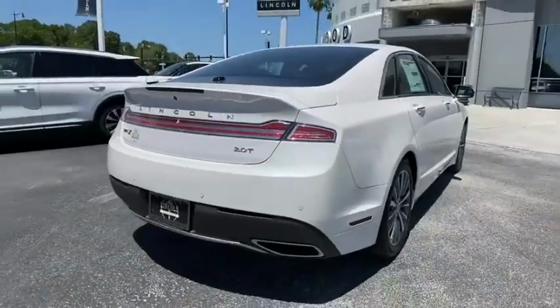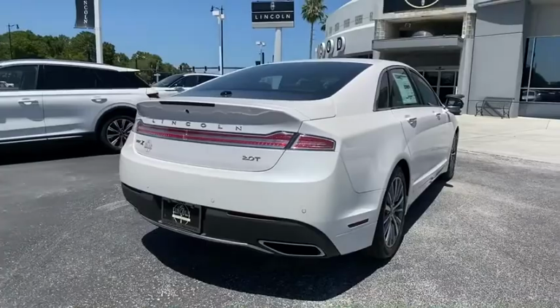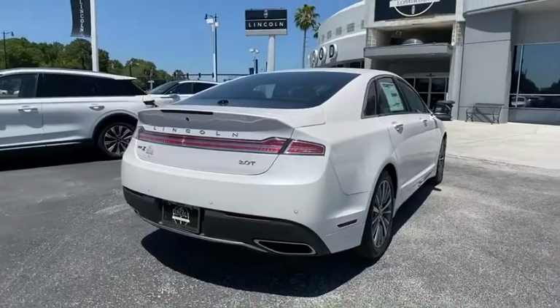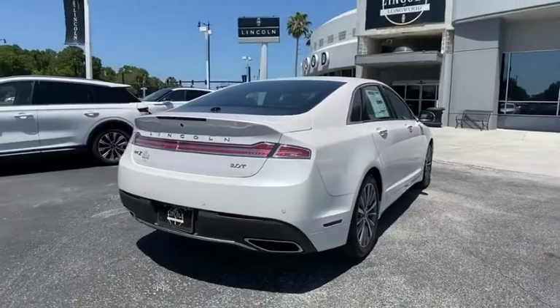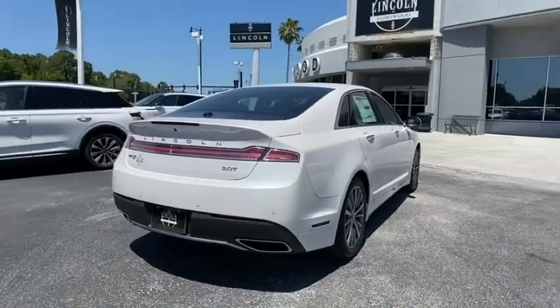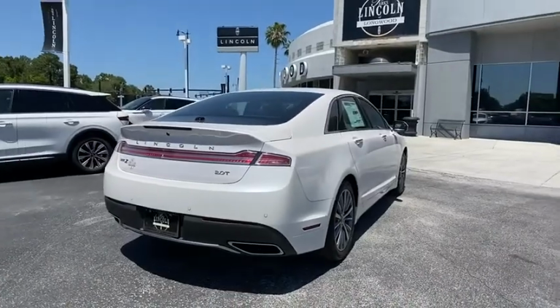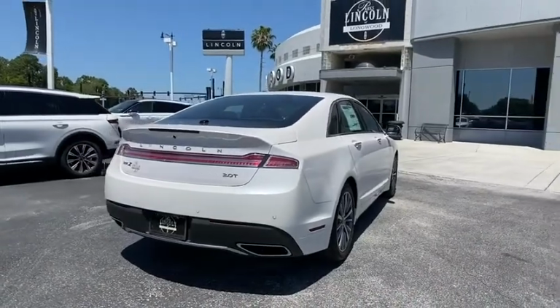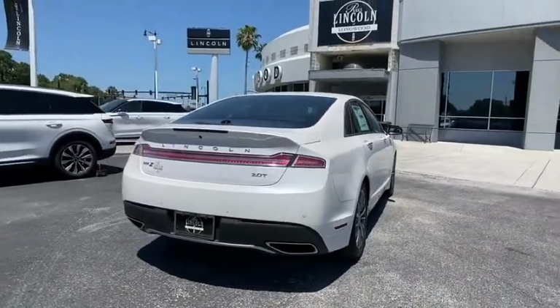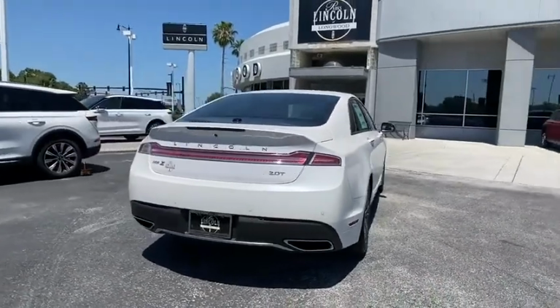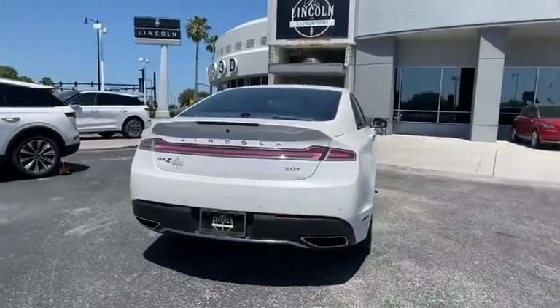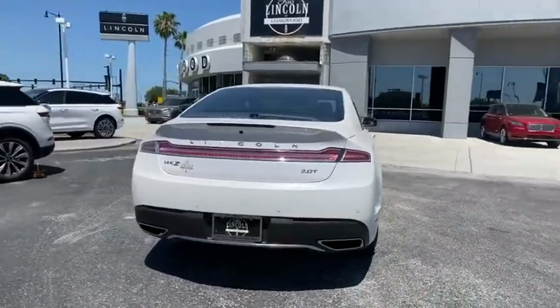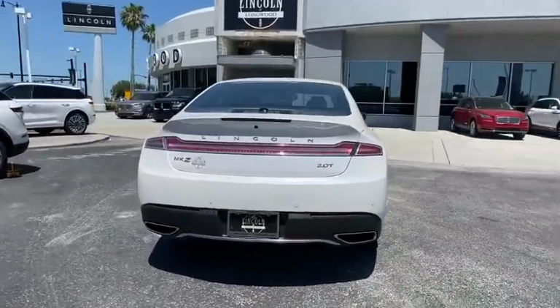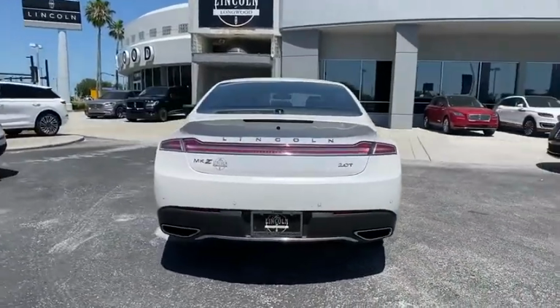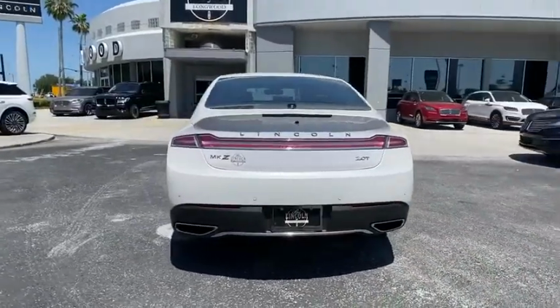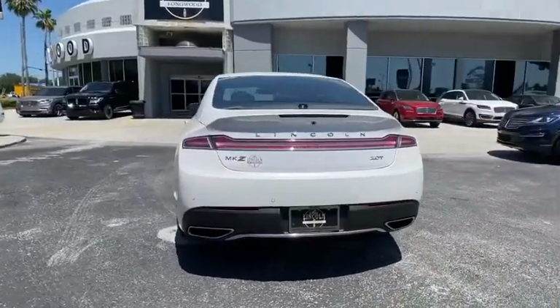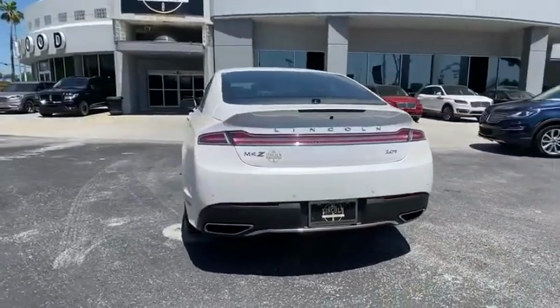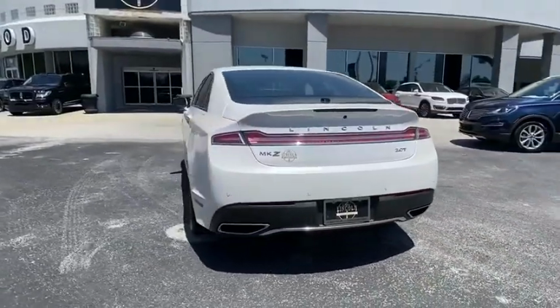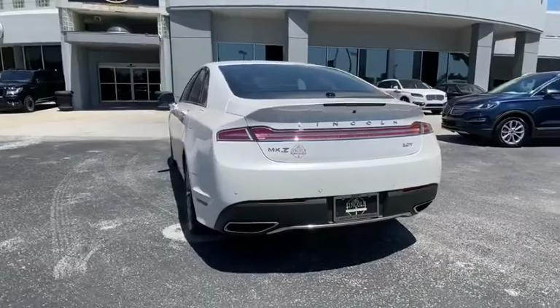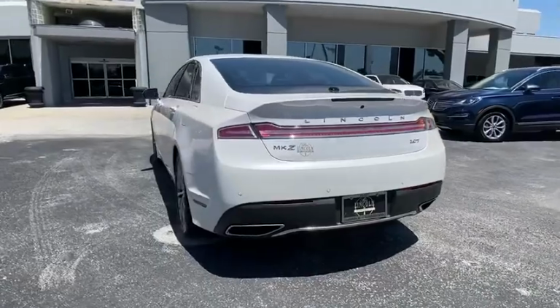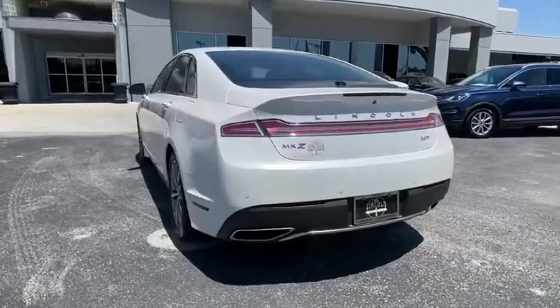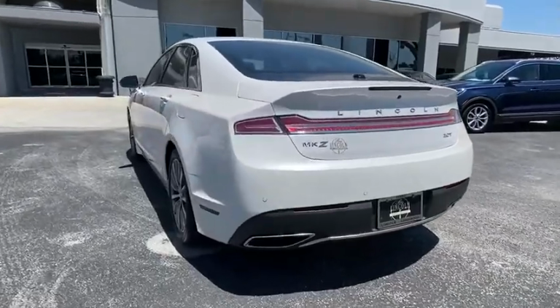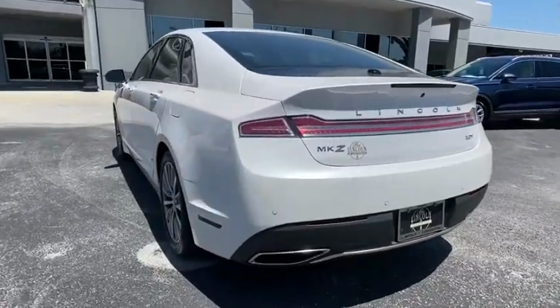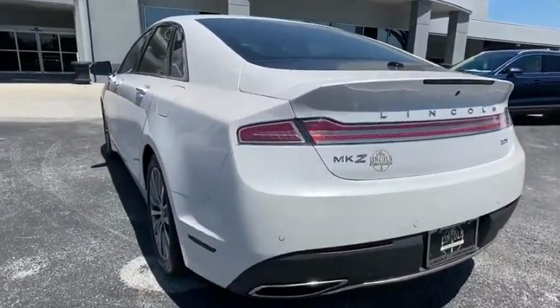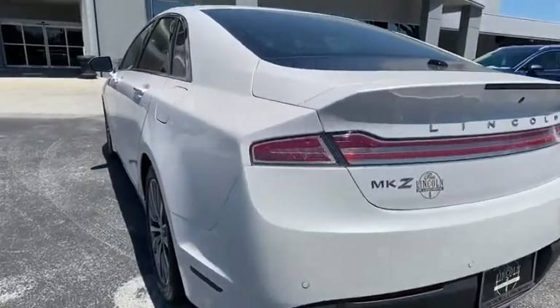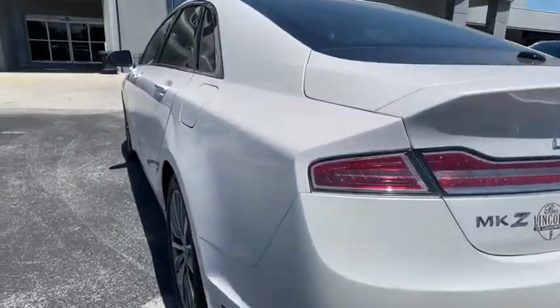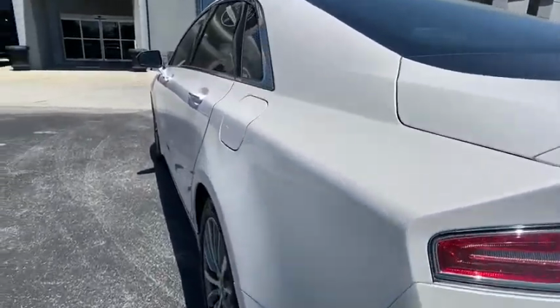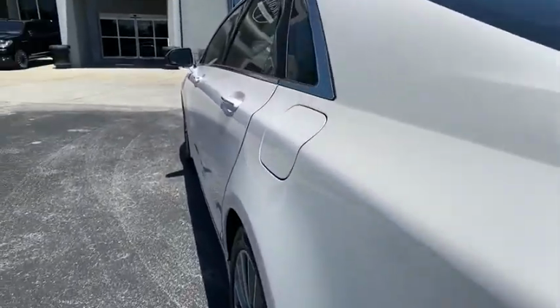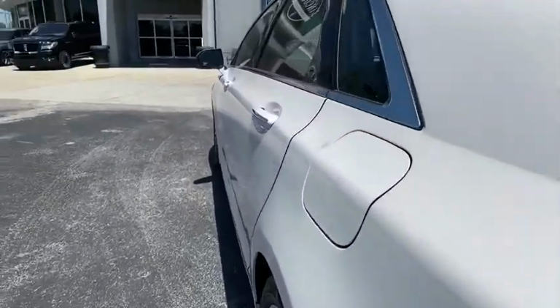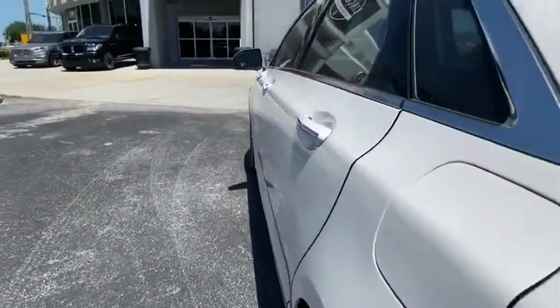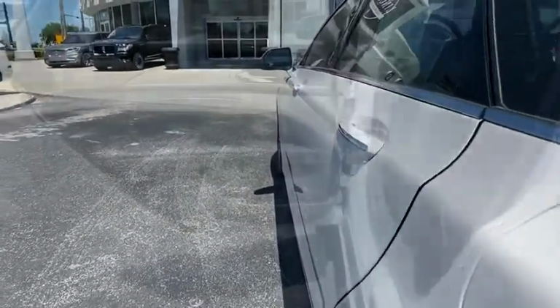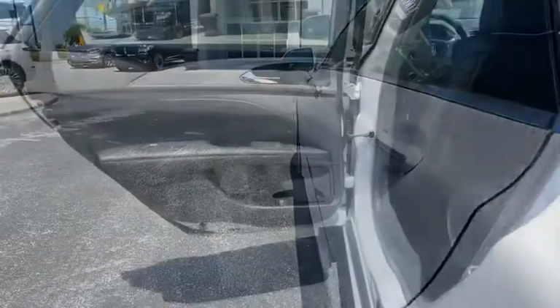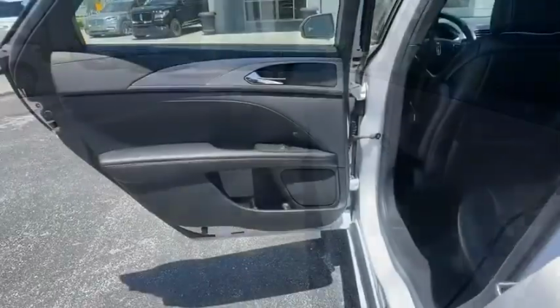Leather-wrapped steering wheel, power steering, adjustable steering wheel, keyless start, cruise control, aluminum wheels, four-wheel disc brakes, auto-dimming rearview mirror, floor mats.